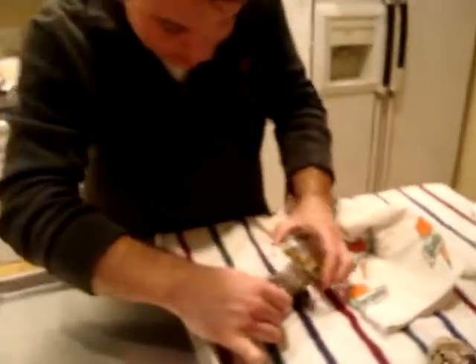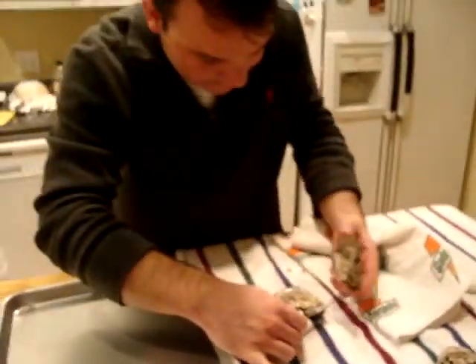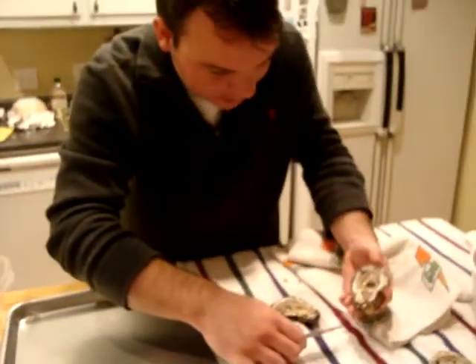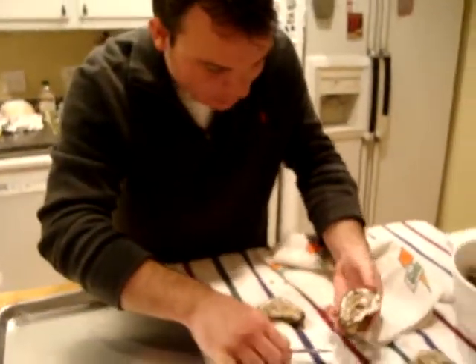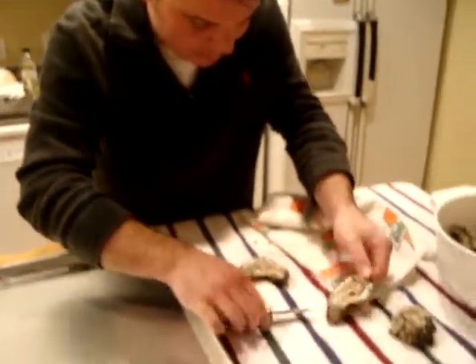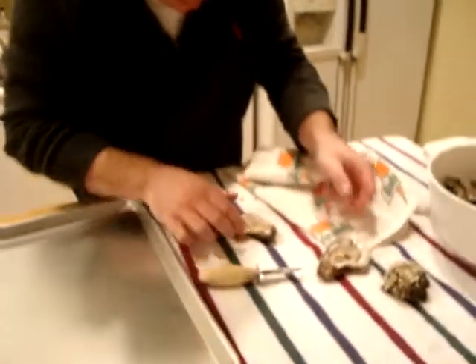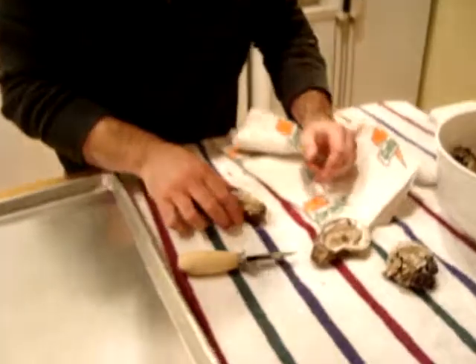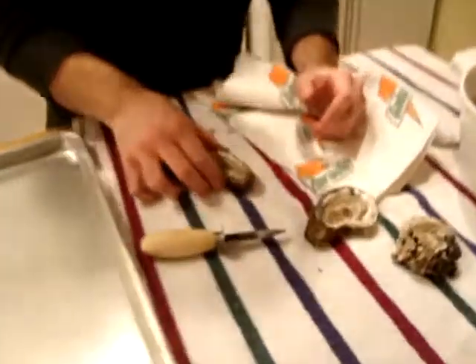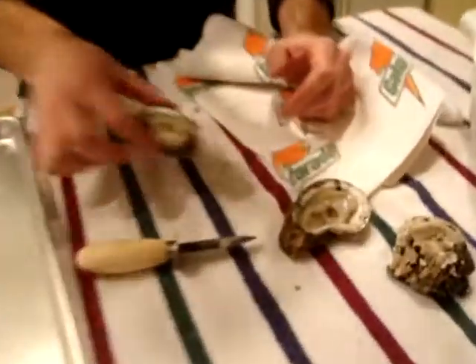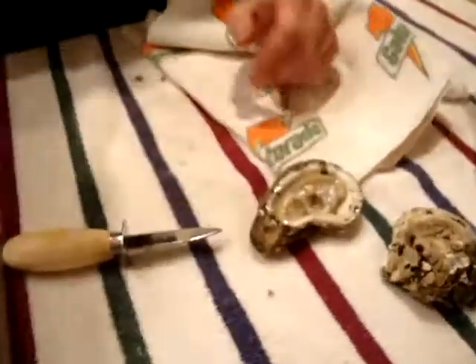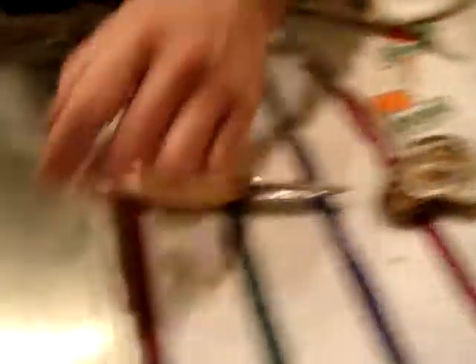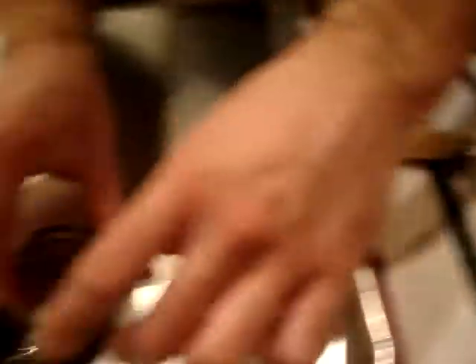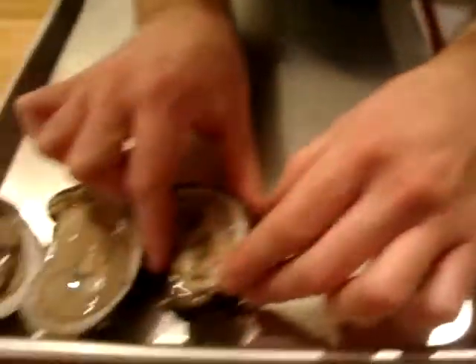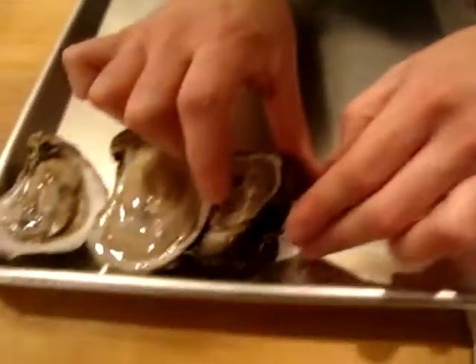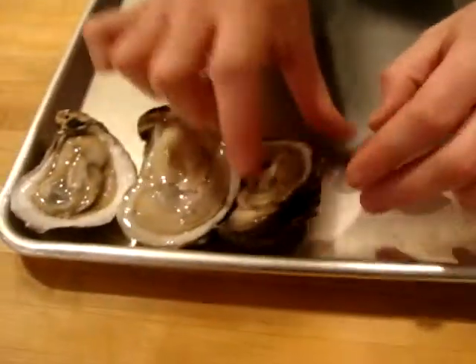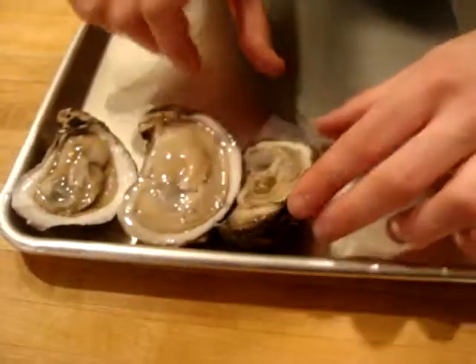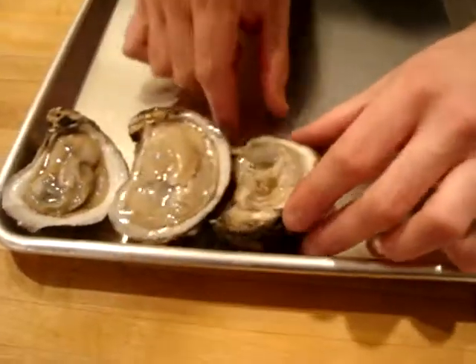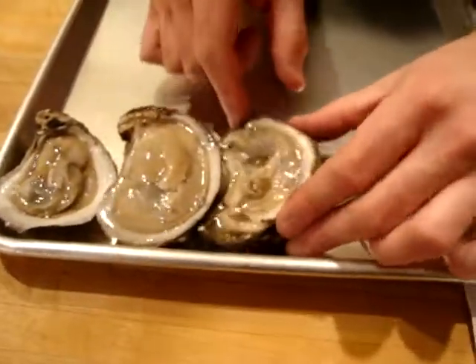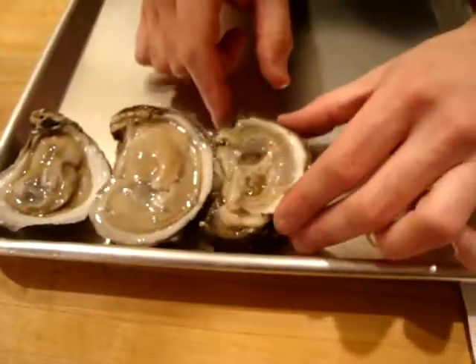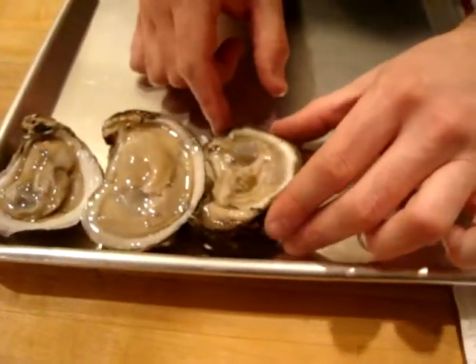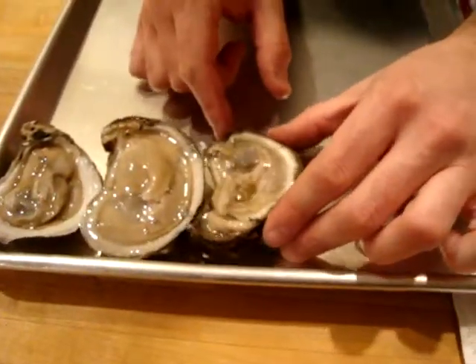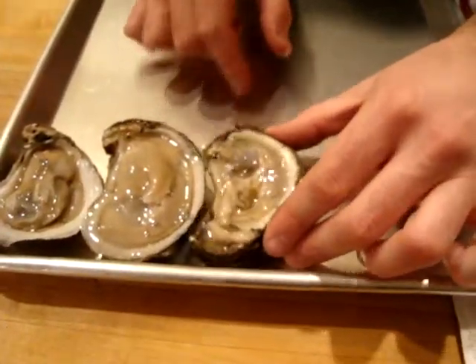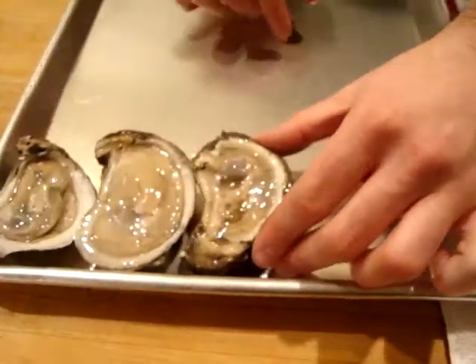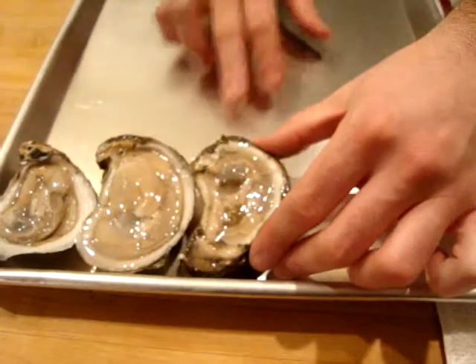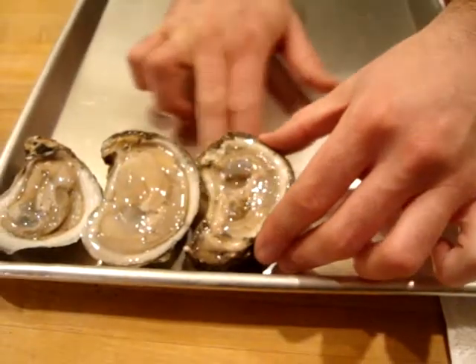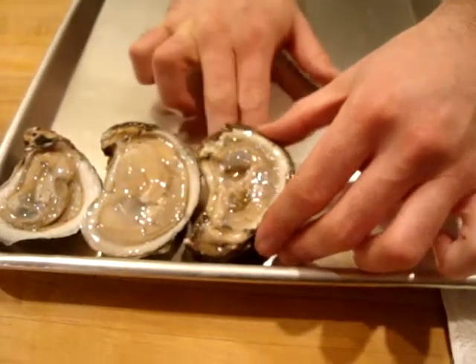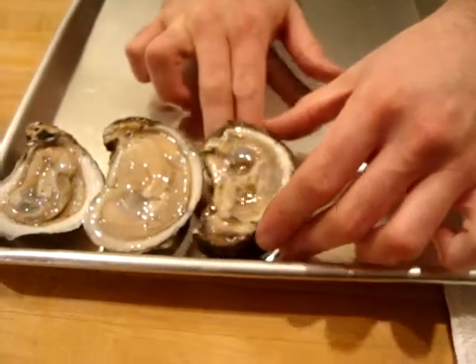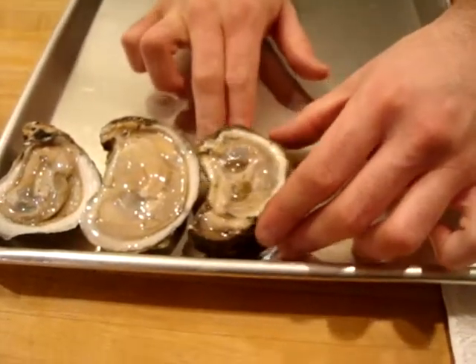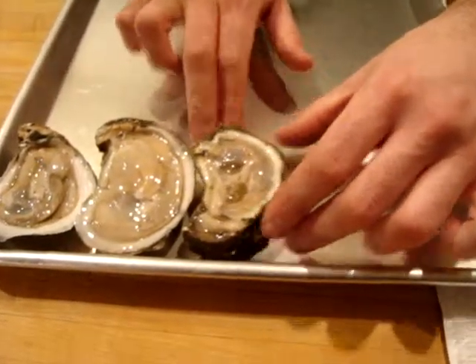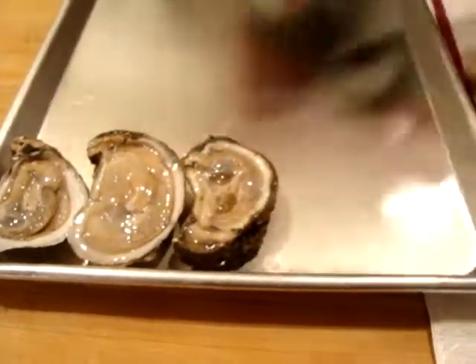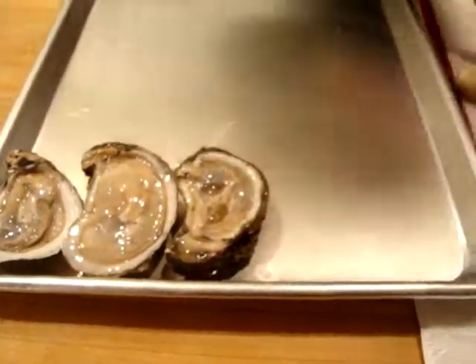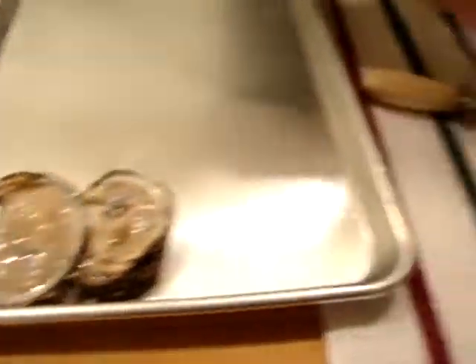And your knife all the way. I didn't do that one good. That's okay, I can see the little opener. Now, if you're a professional, you have rock salt on here to hold the level.